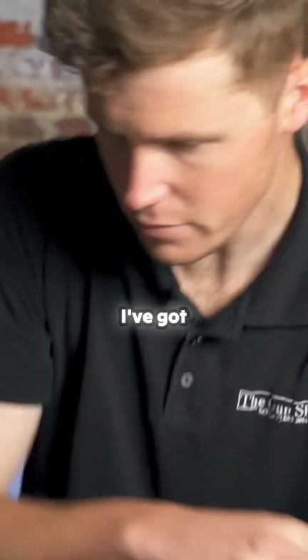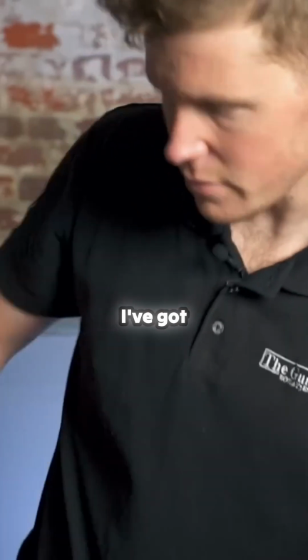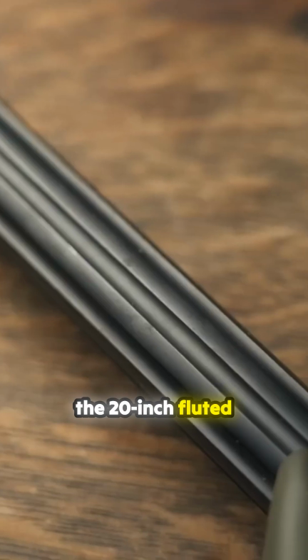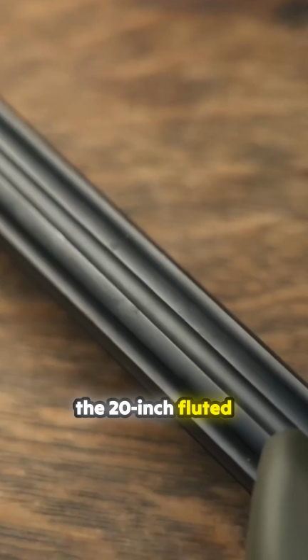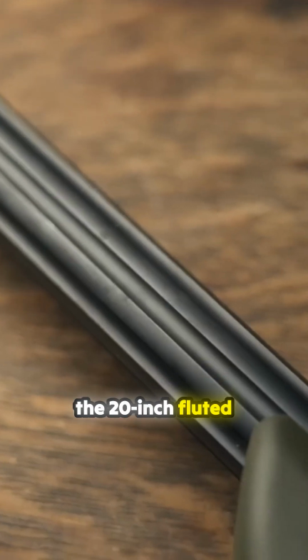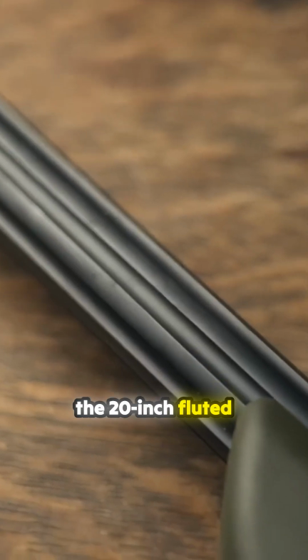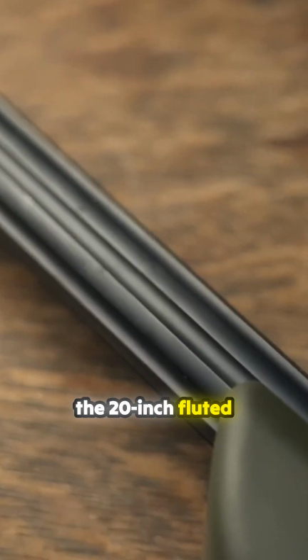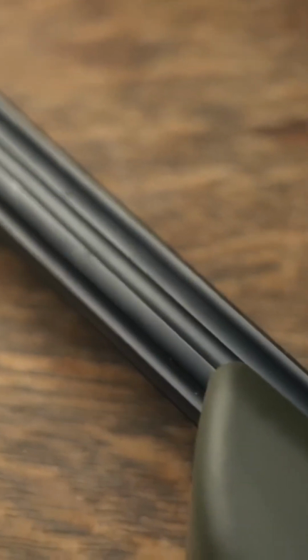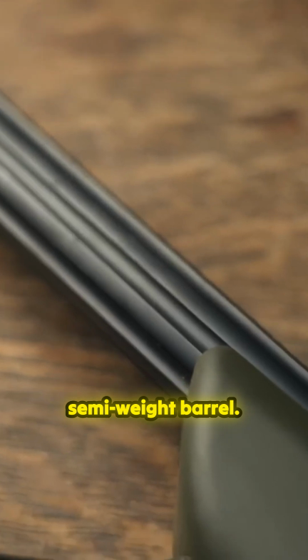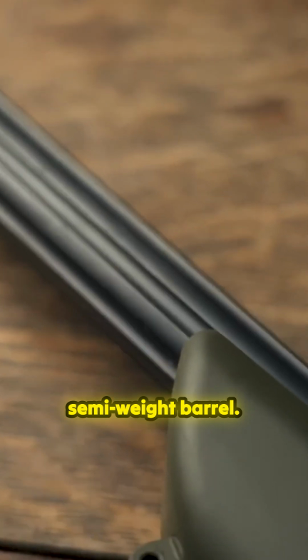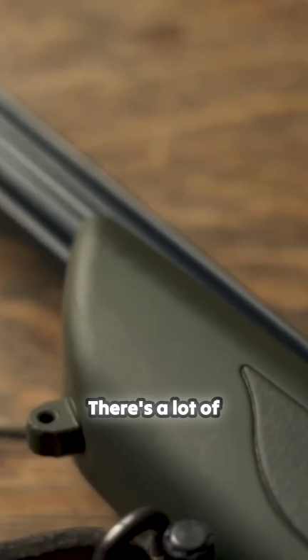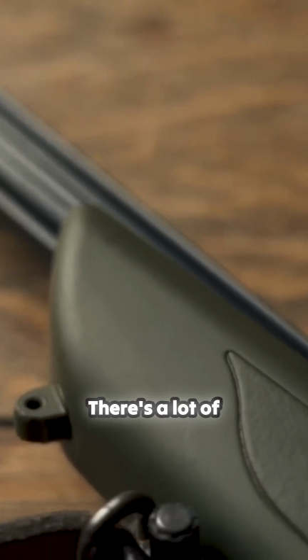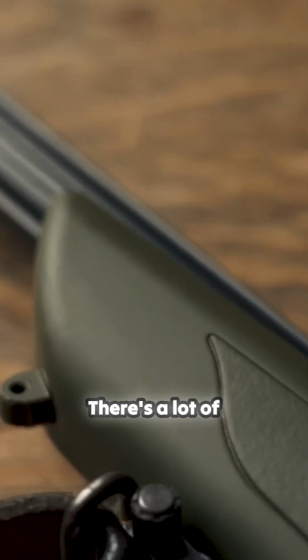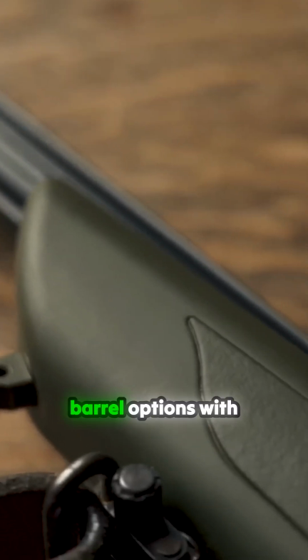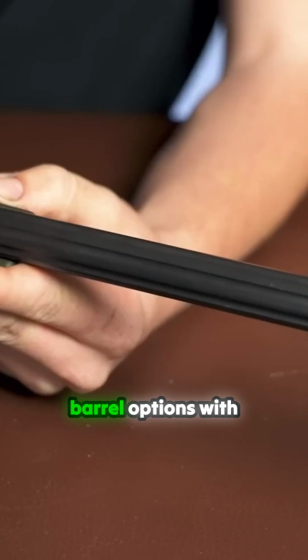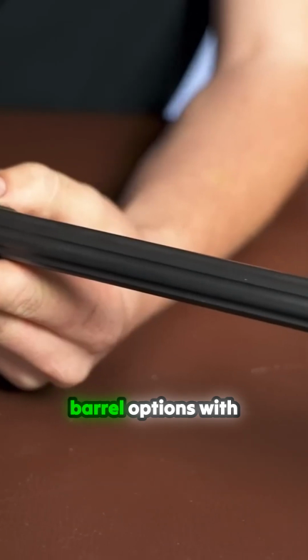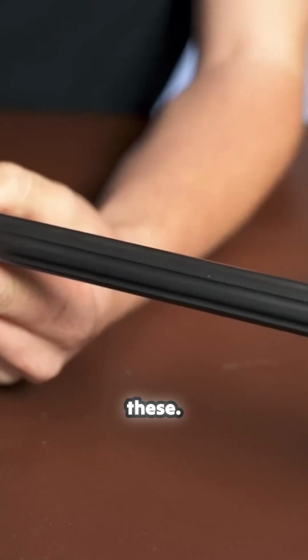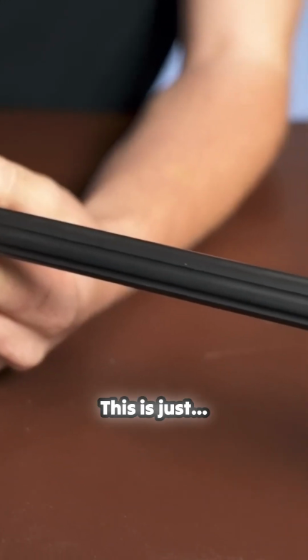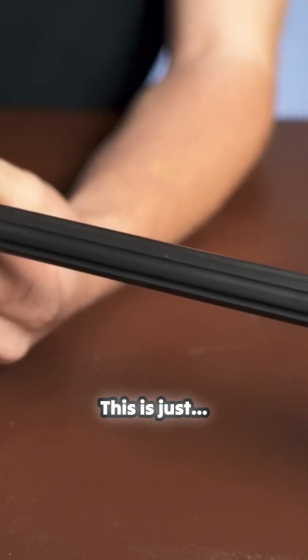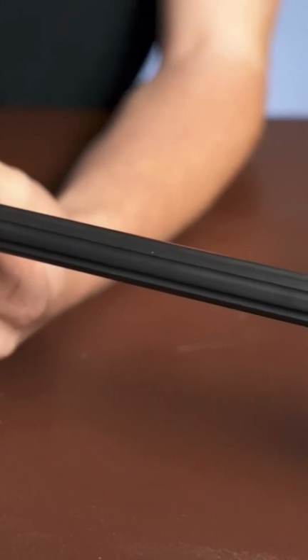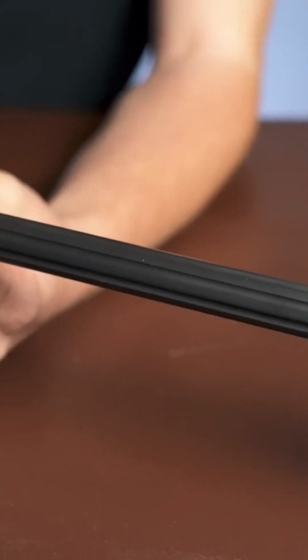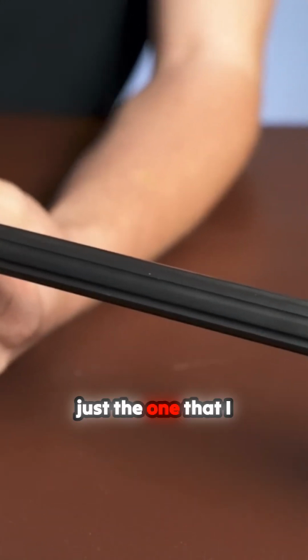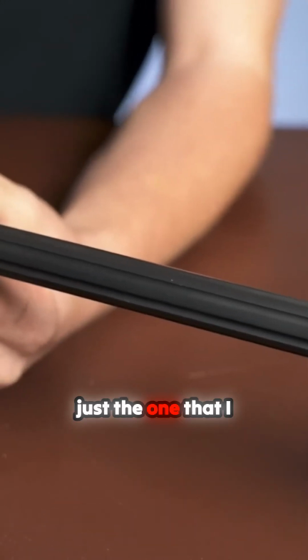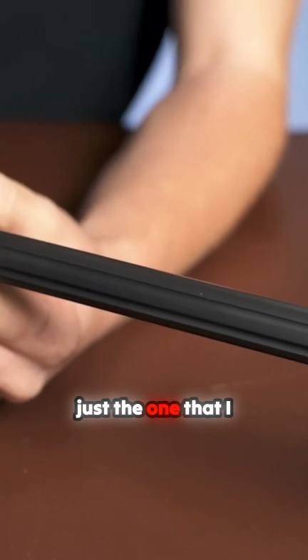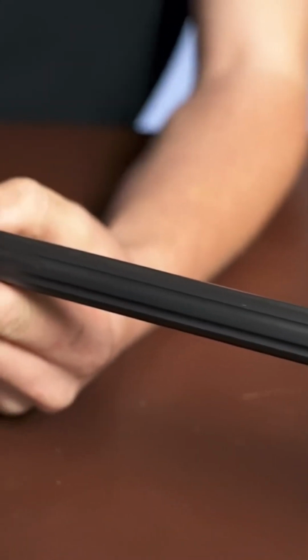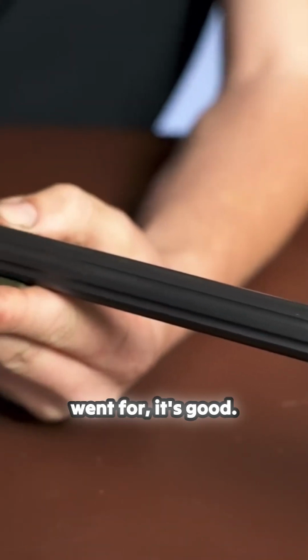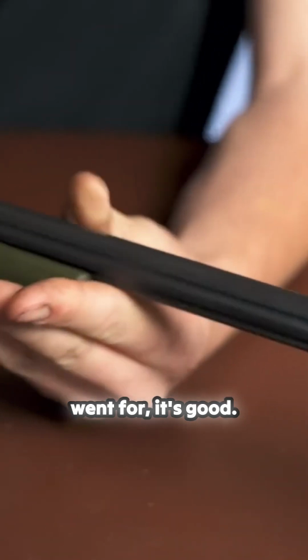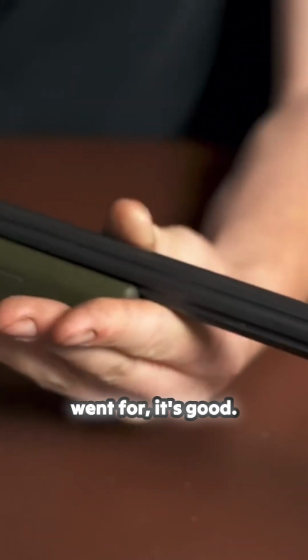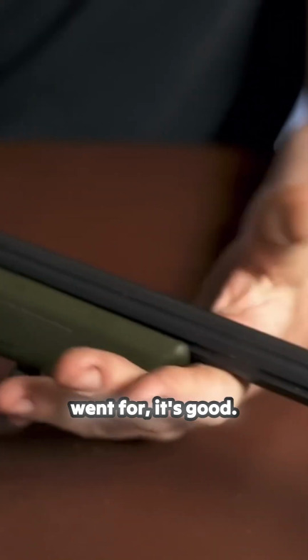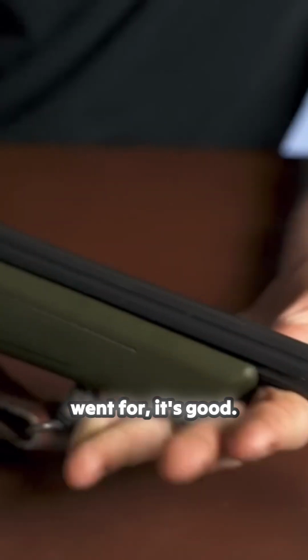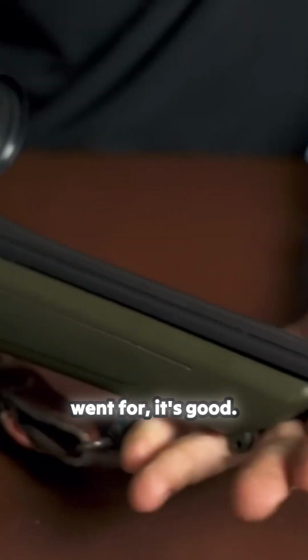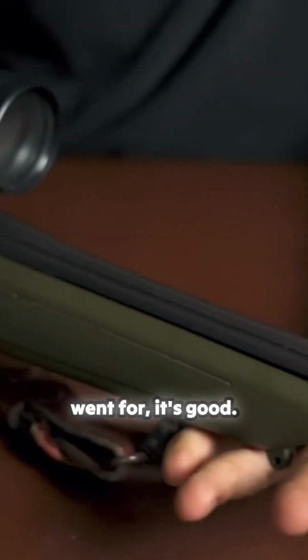I think we've got the 20 inch fluted semi-weight barrel. There's a lot of barrel options with these — this is just the one that I went for. It's good.